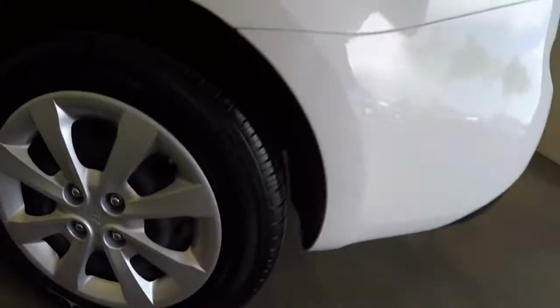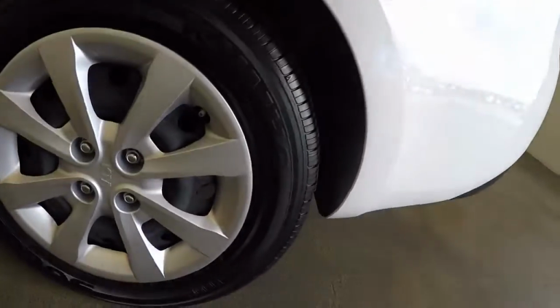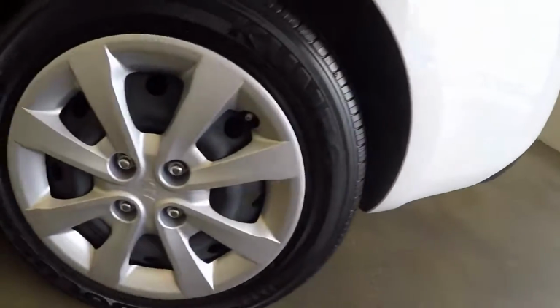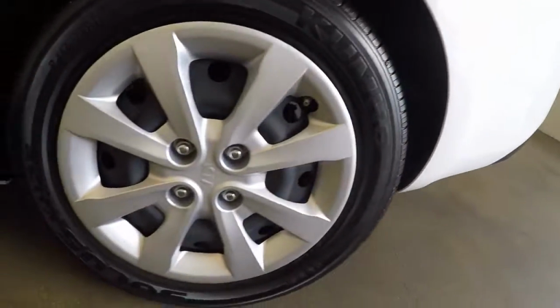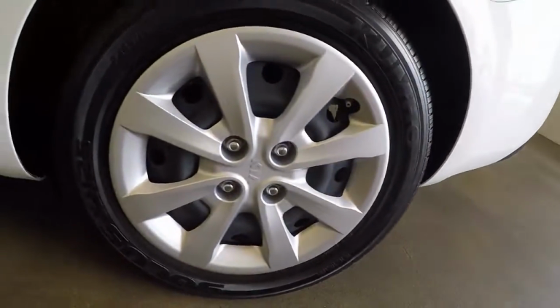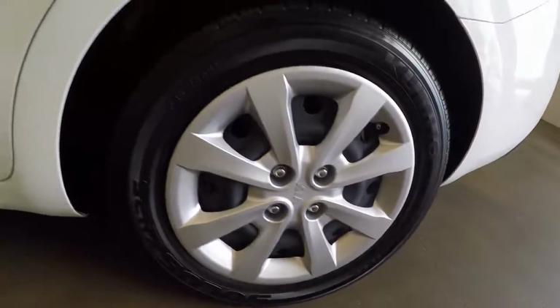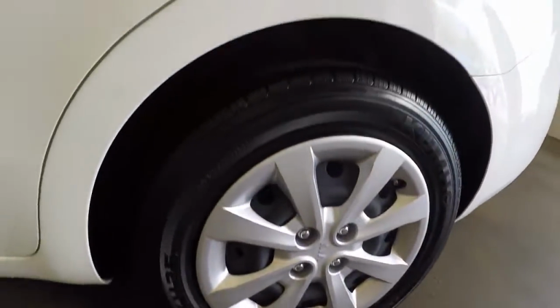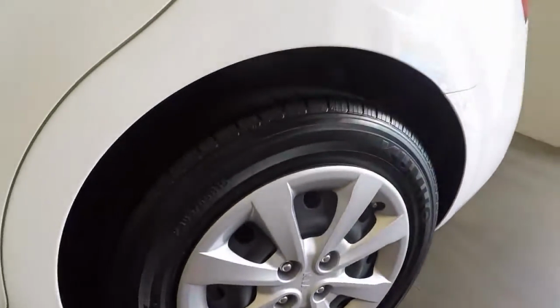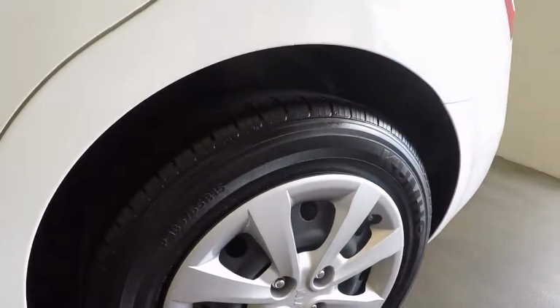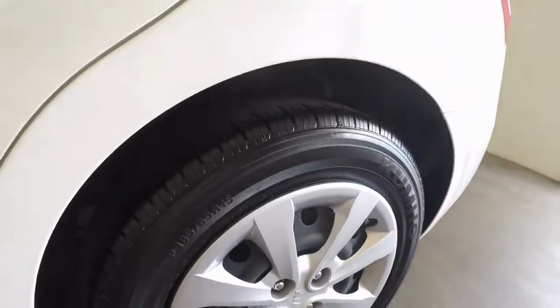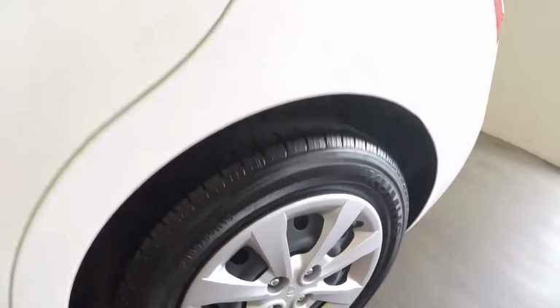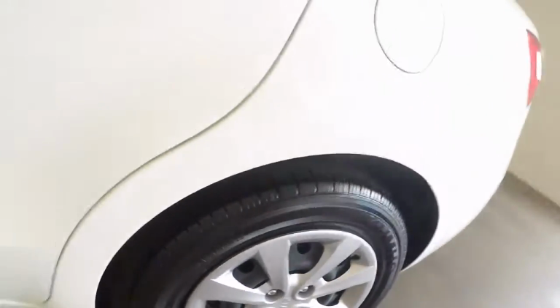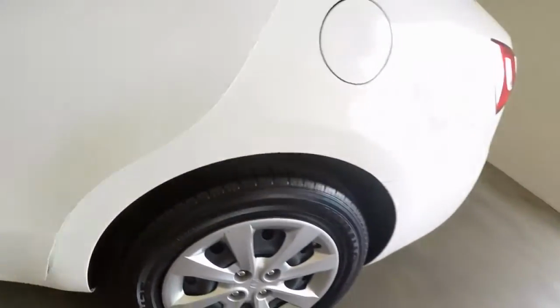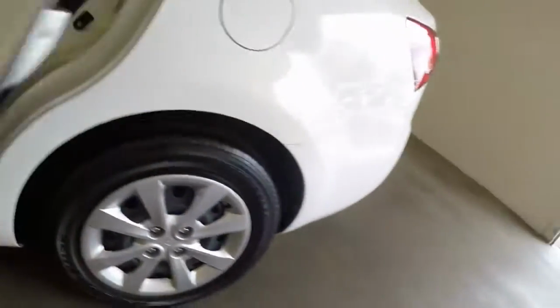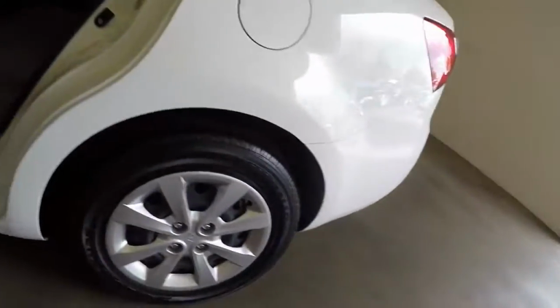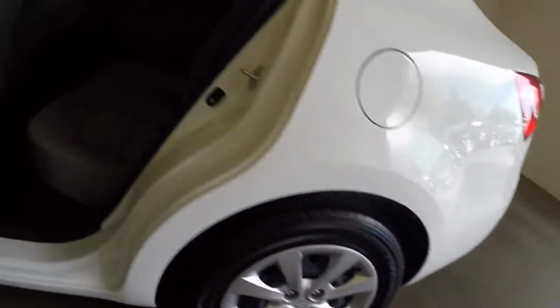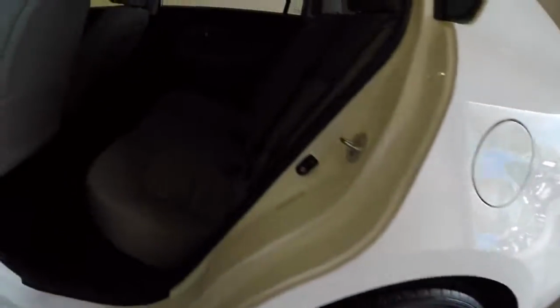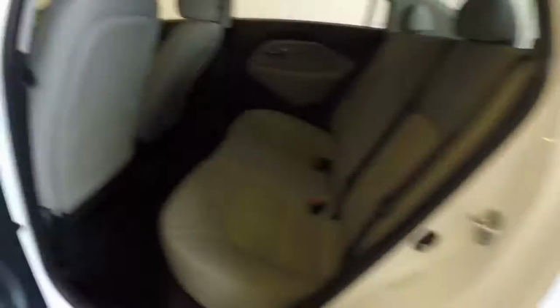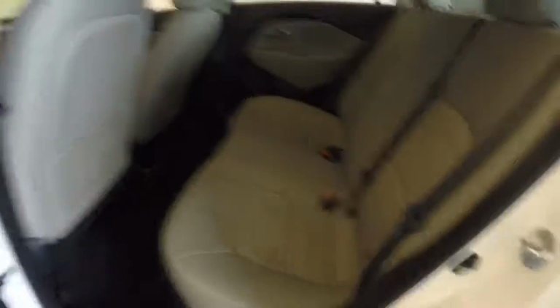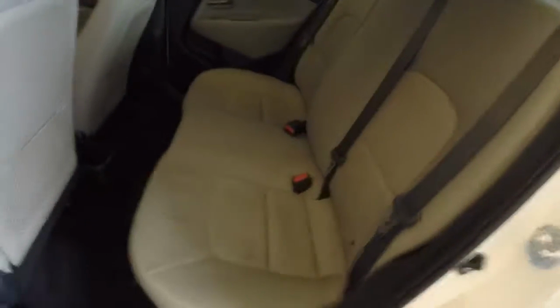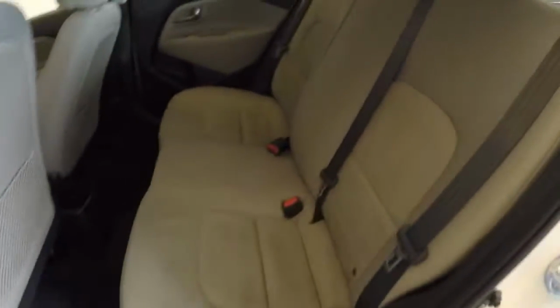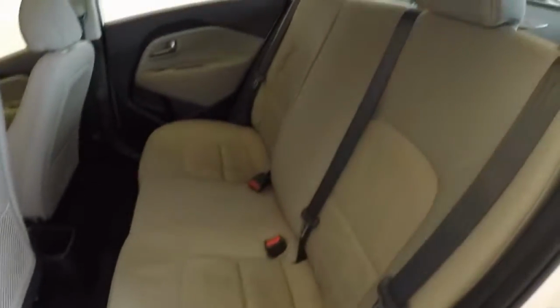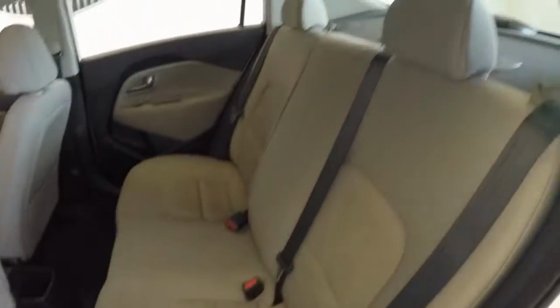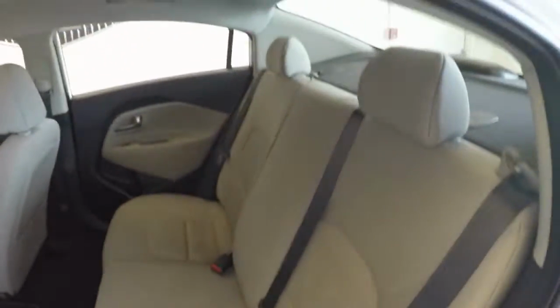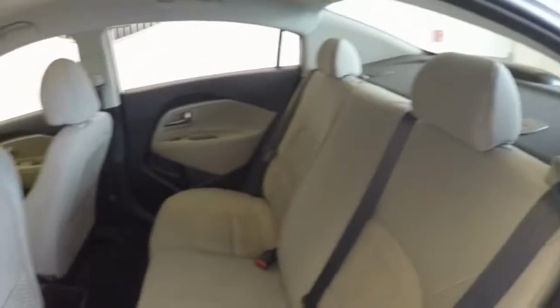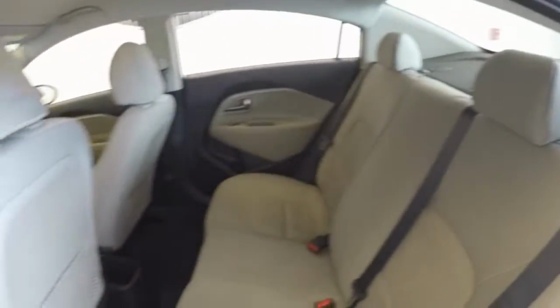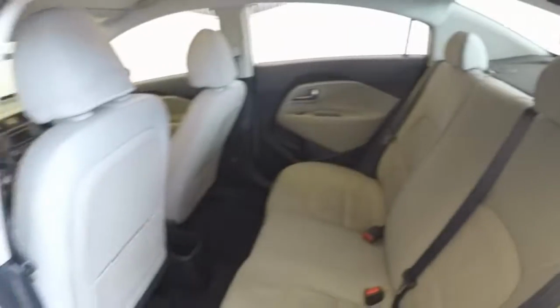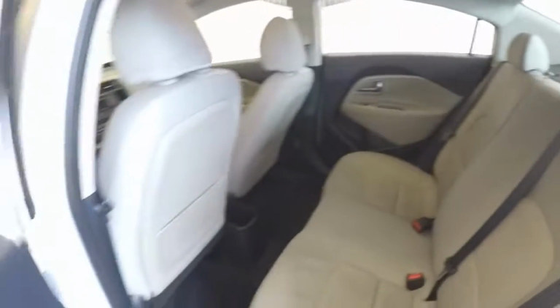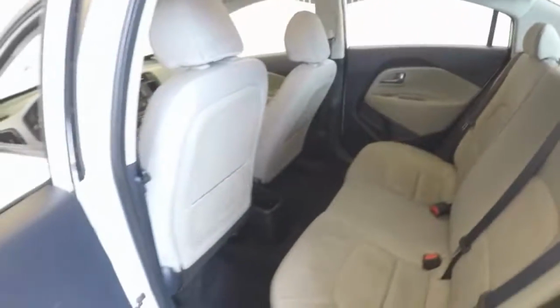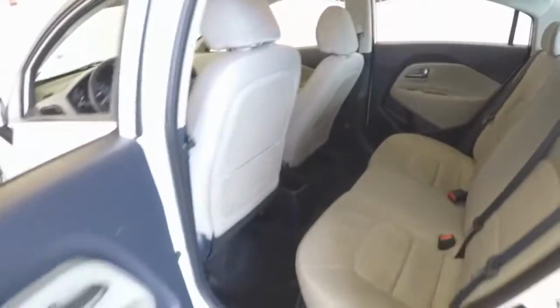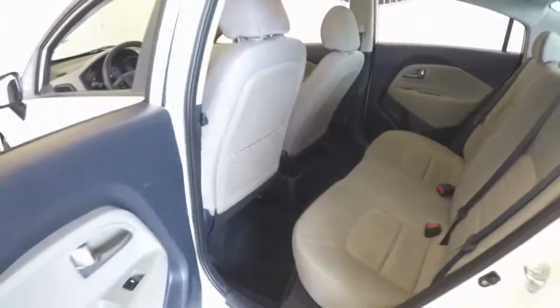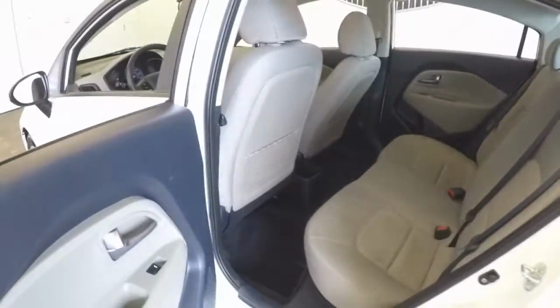Coming in here, the wheels, some tires on the back. Nice and roomy for the back passengers.